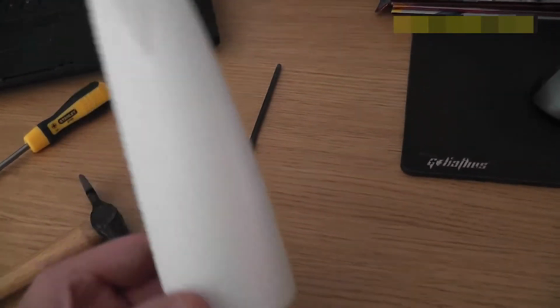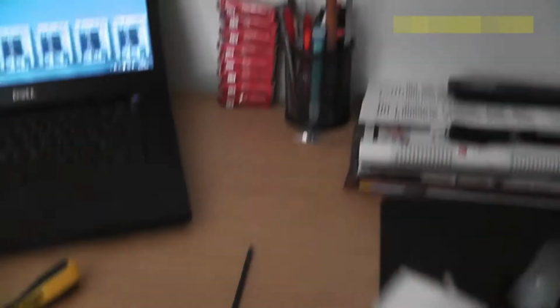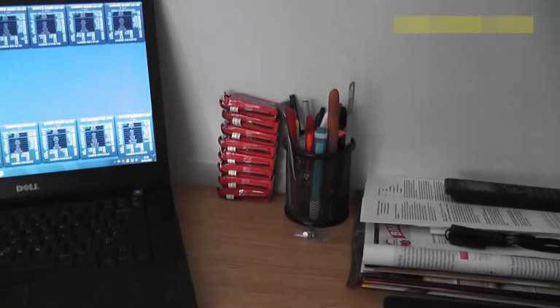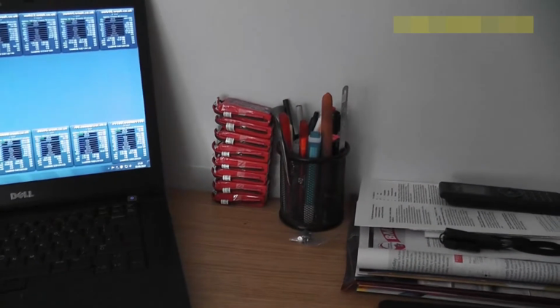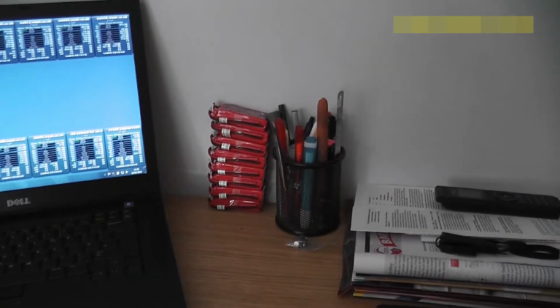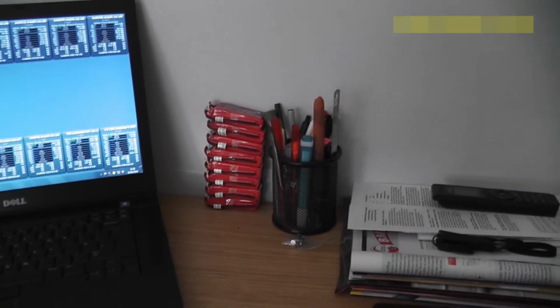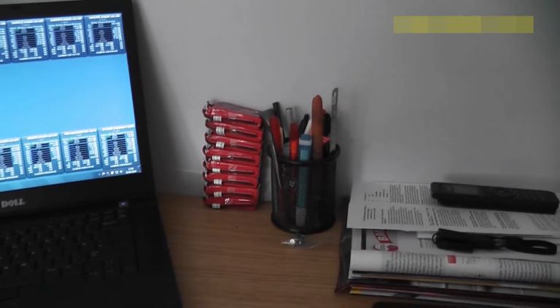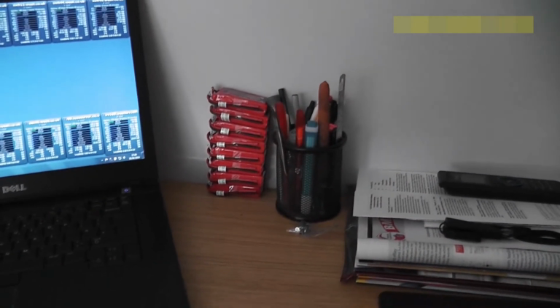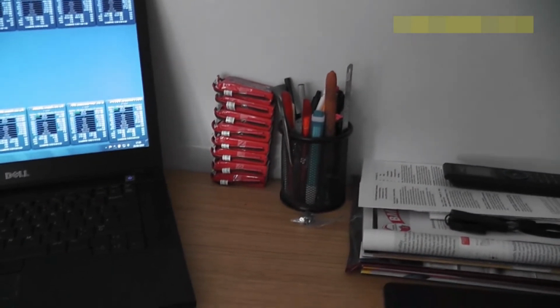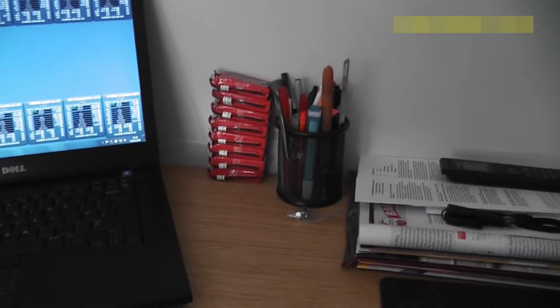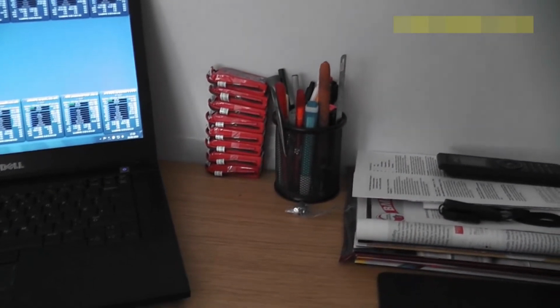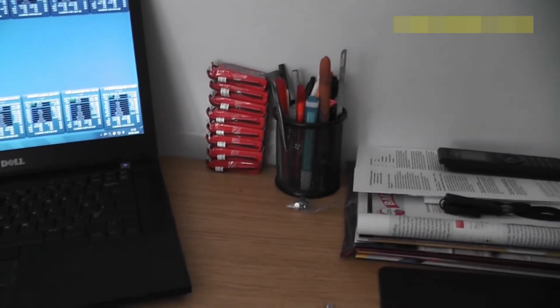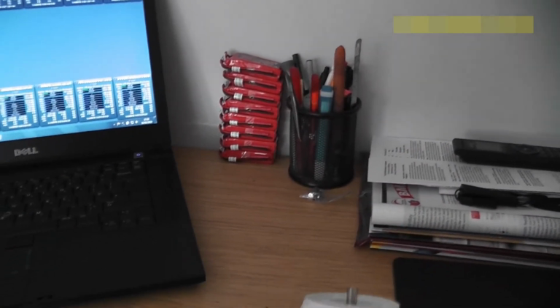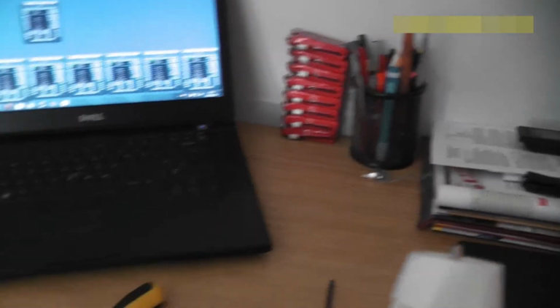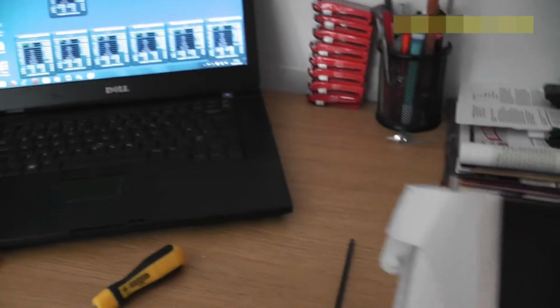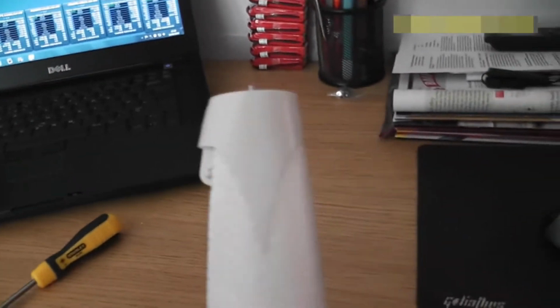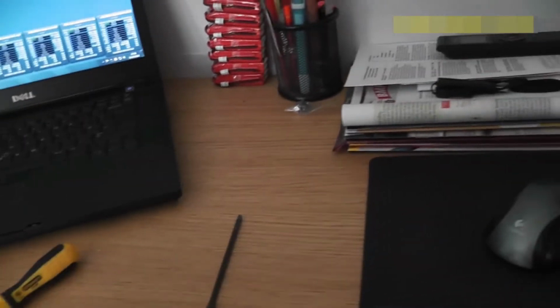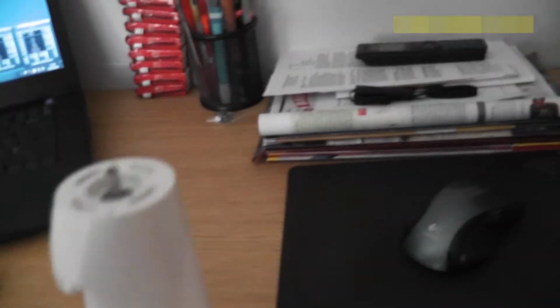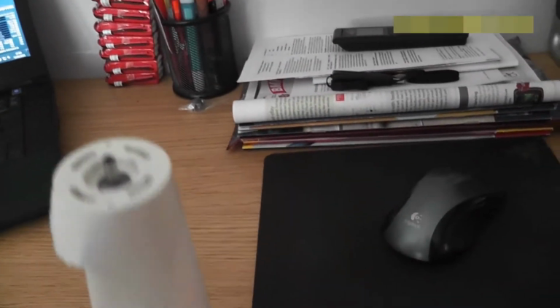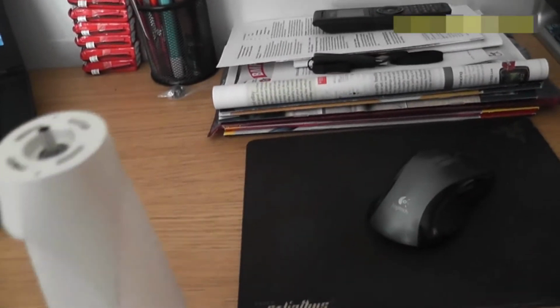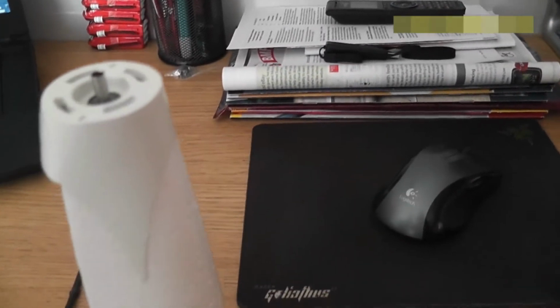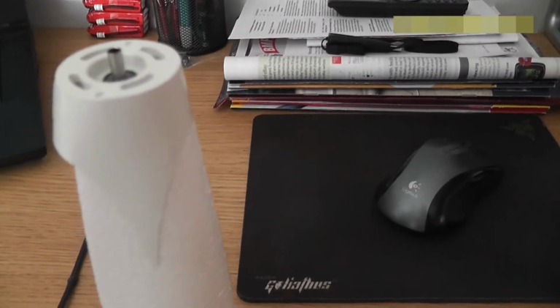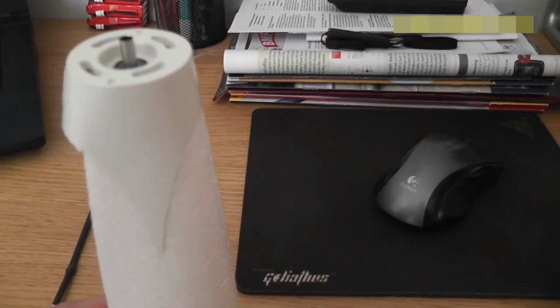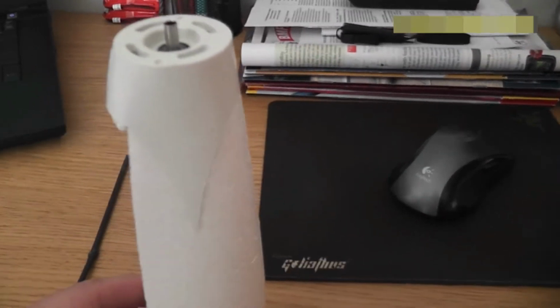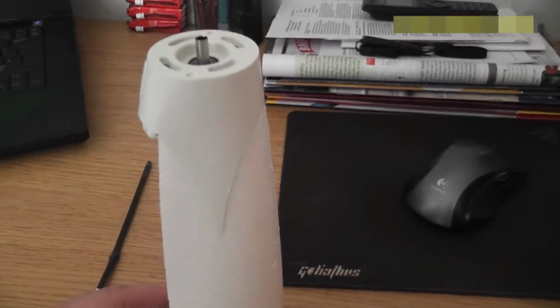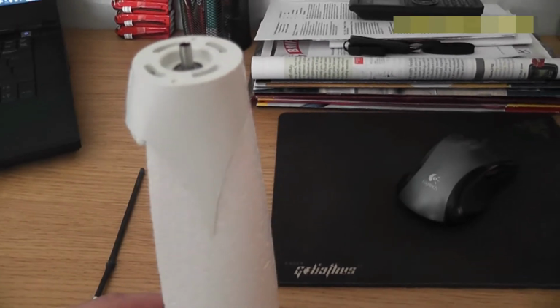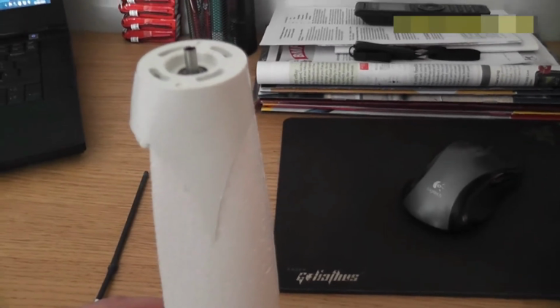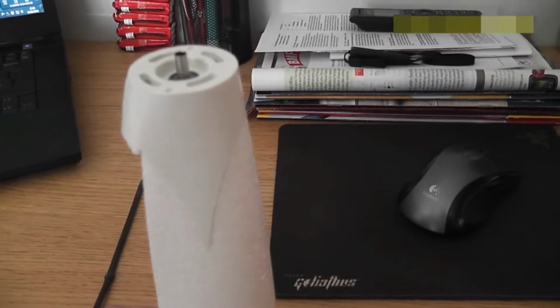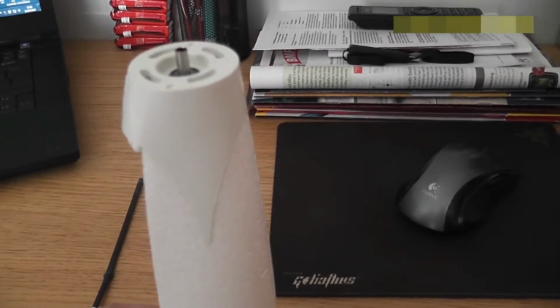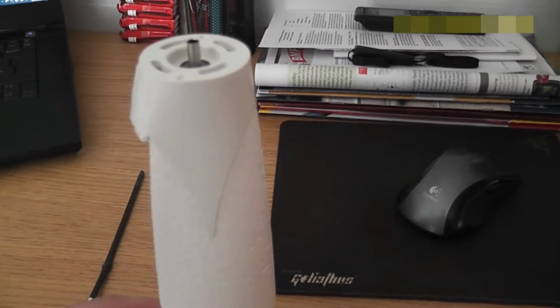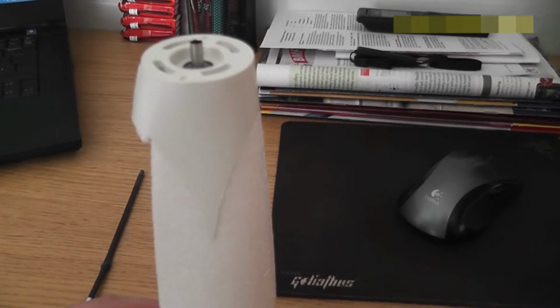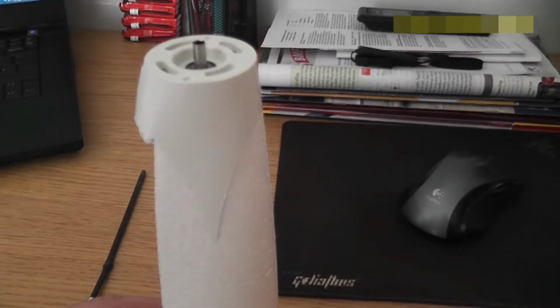As you can see, I've got some batteries for it - I've got eight there and another two somewhere else on the desk. So when this goes out to the field, we're going to have quite a bit of fun with it. We should get a good couple of hours flying with all these batteries.